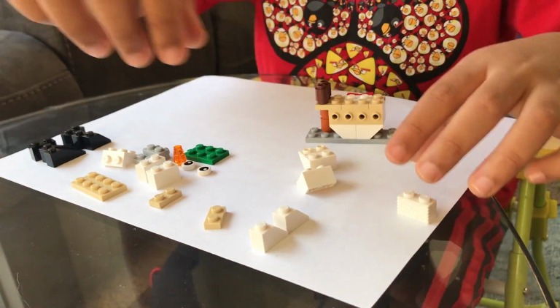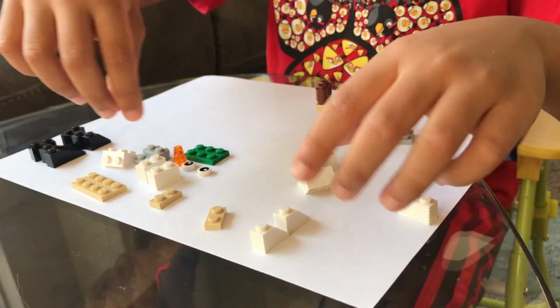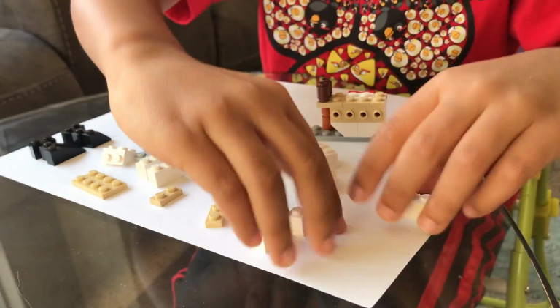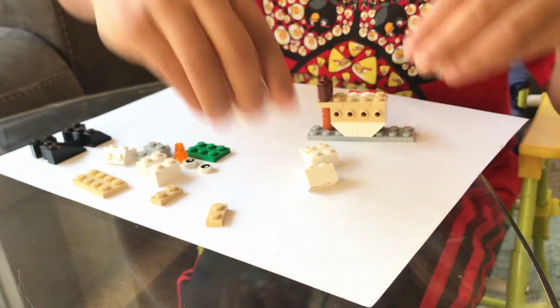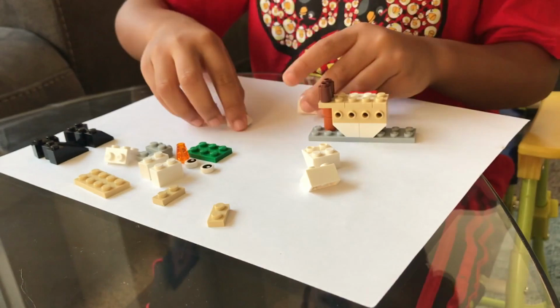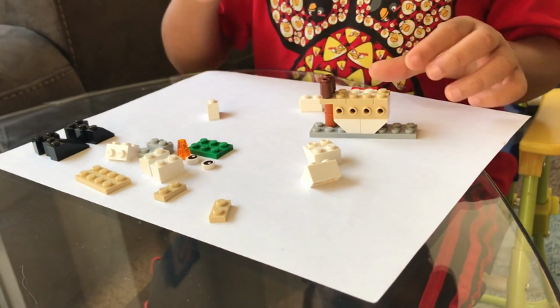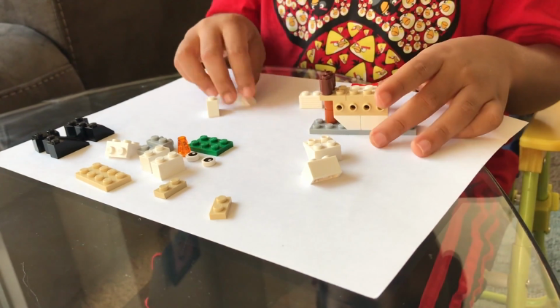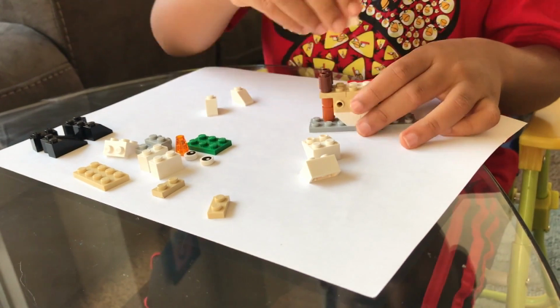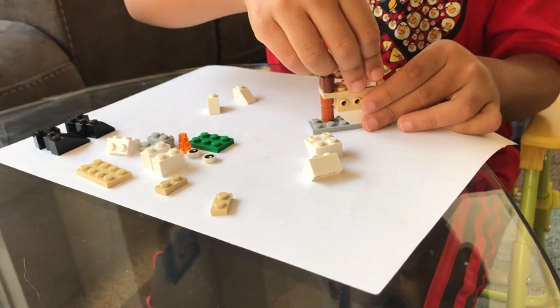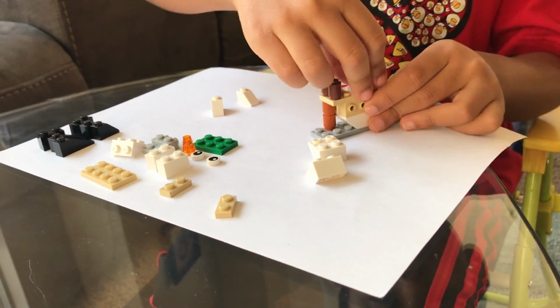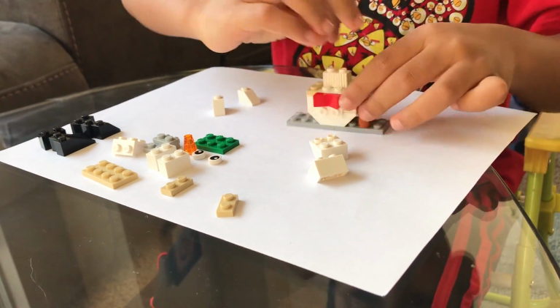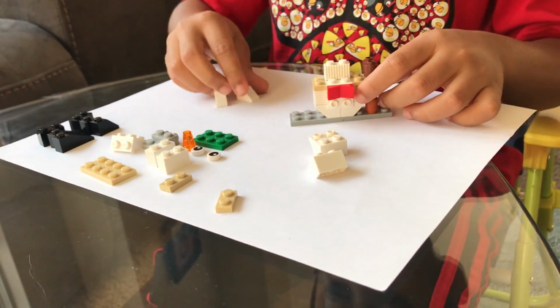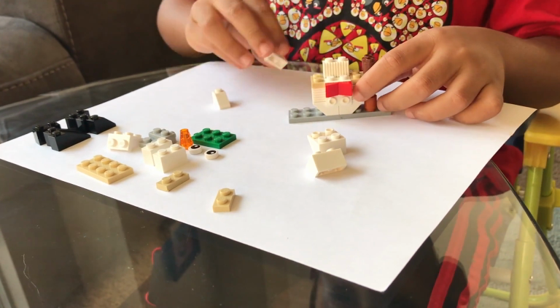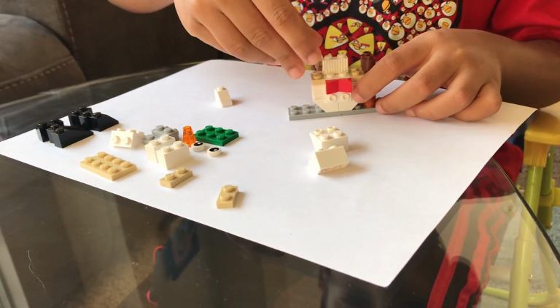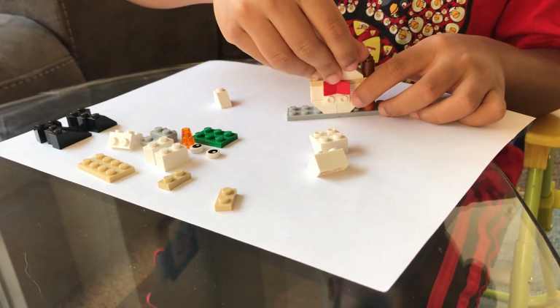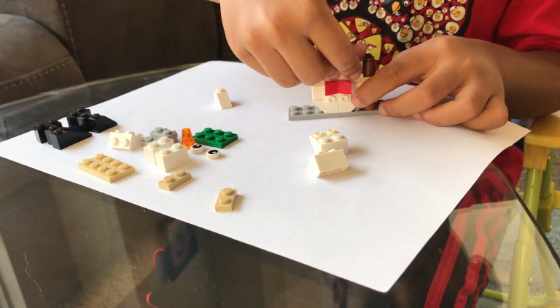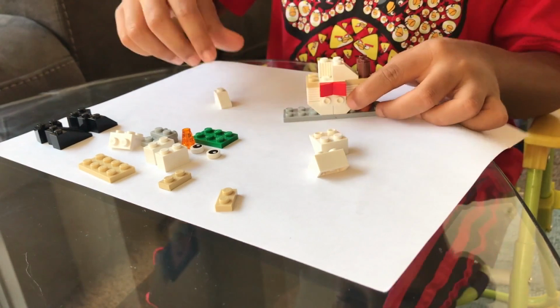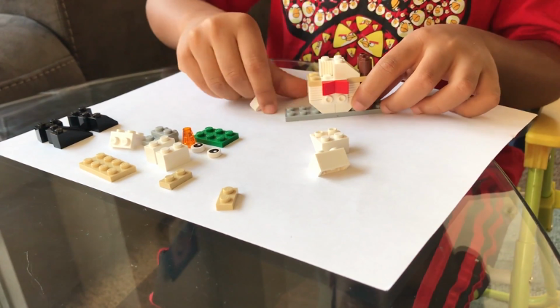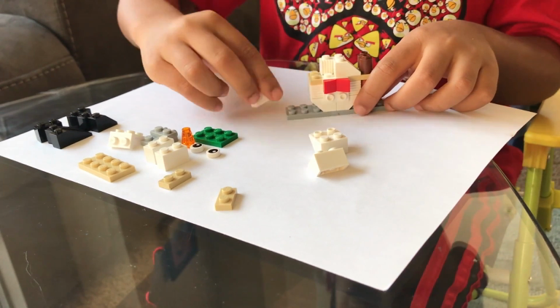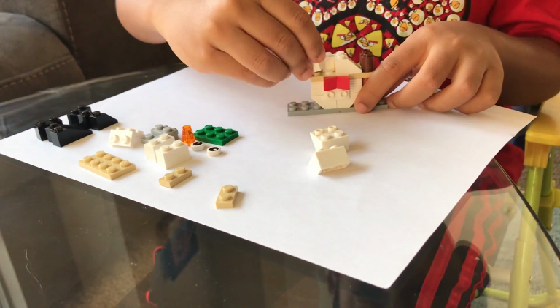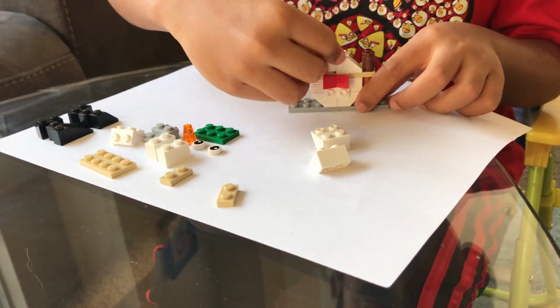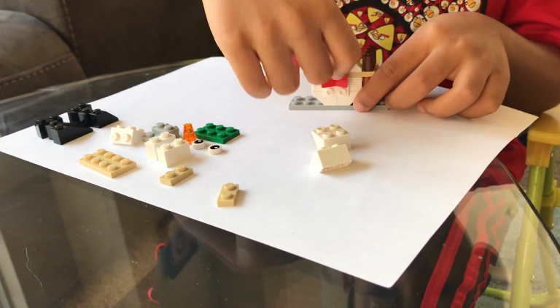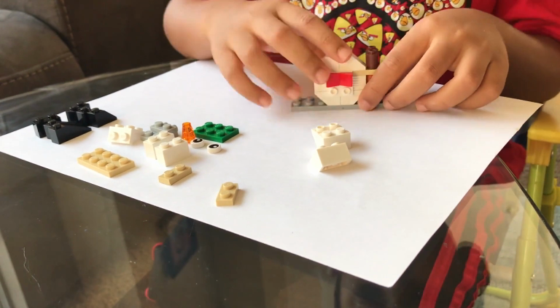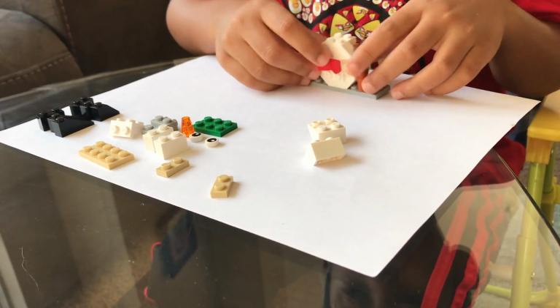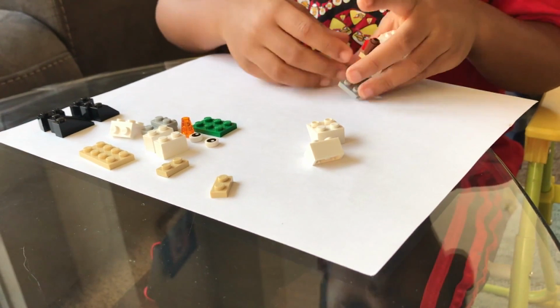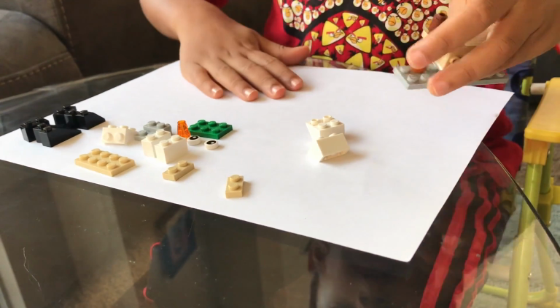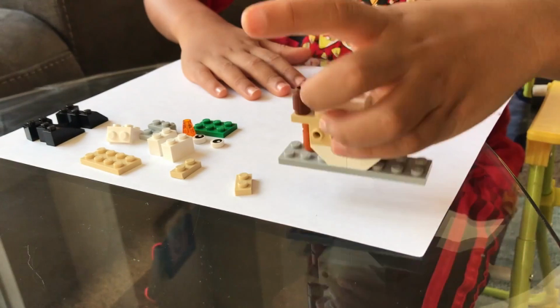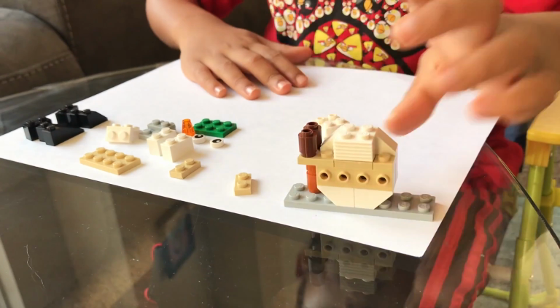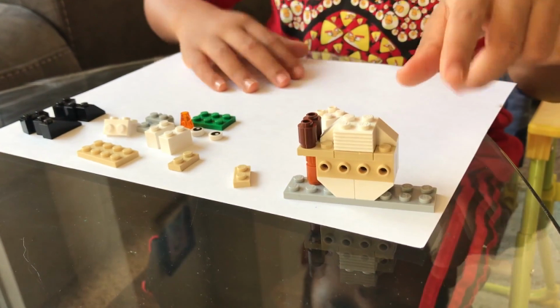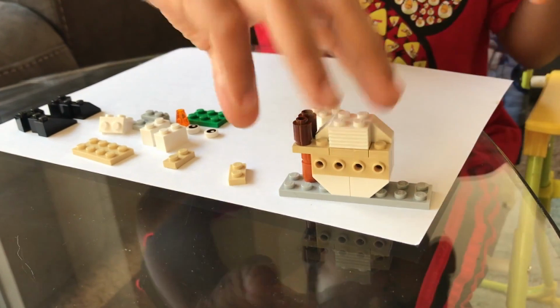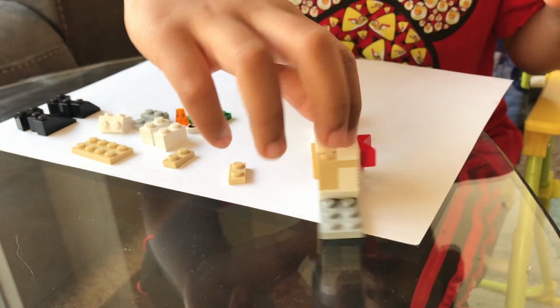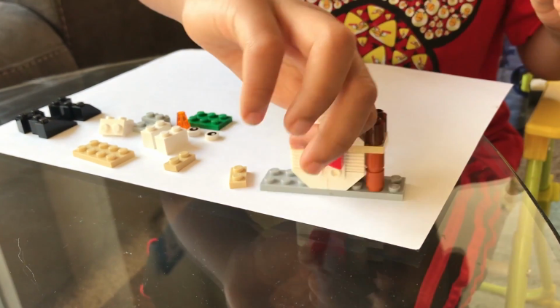Guess what? These go here and these pieces go here. Now I'm going to put this aside — it's all ready.